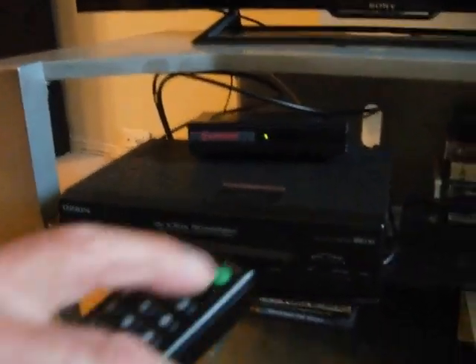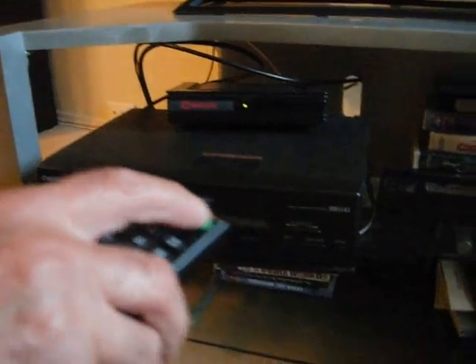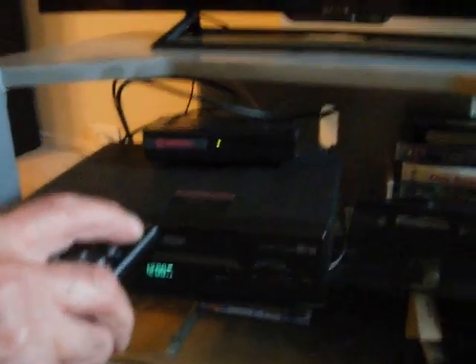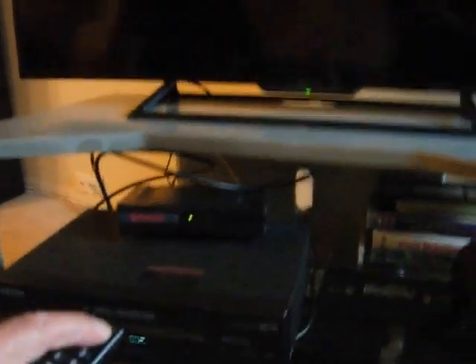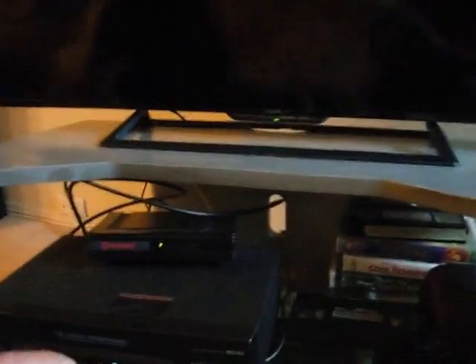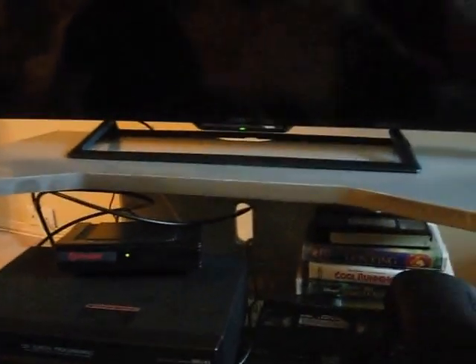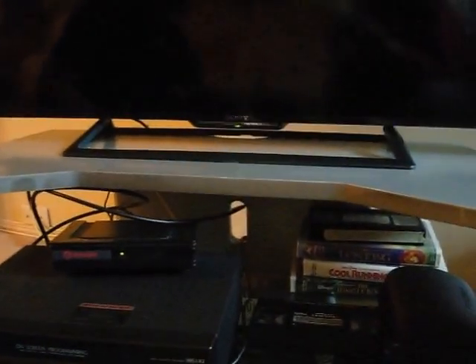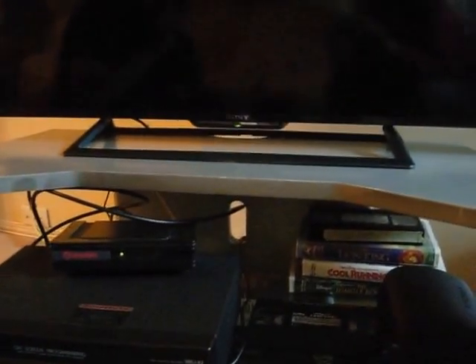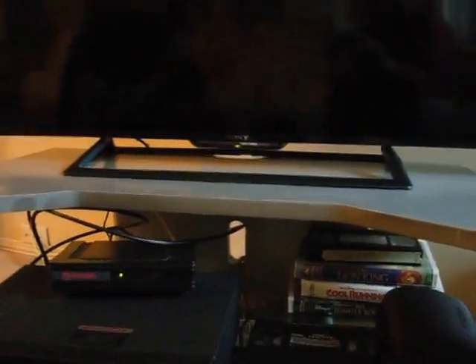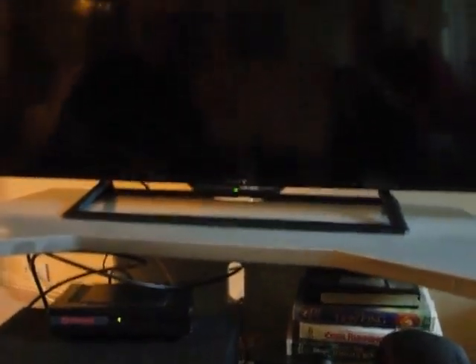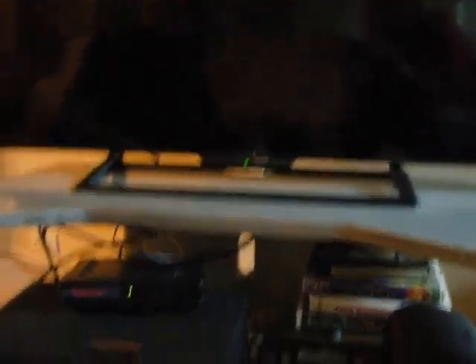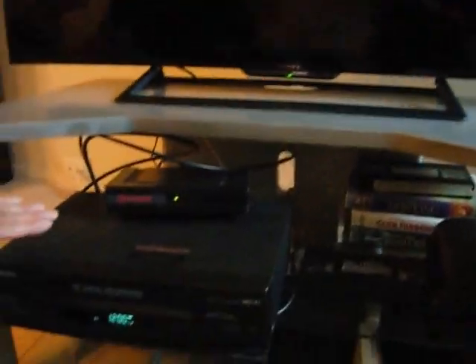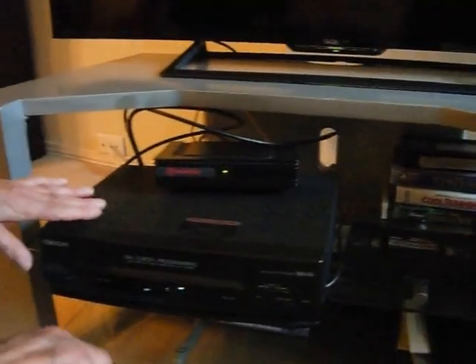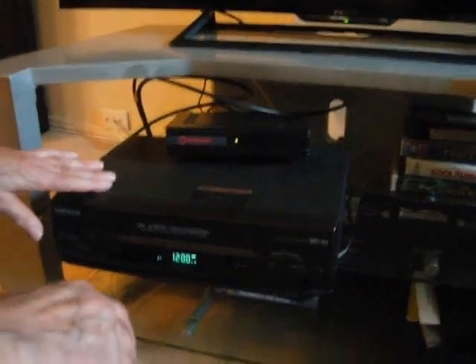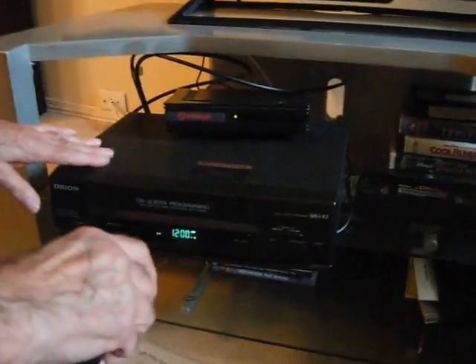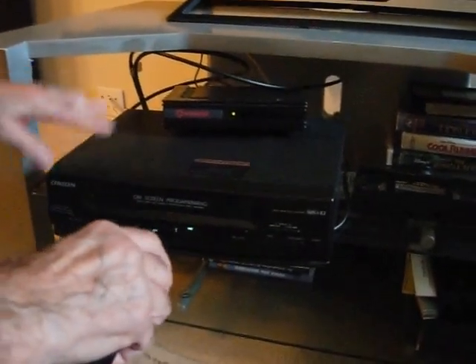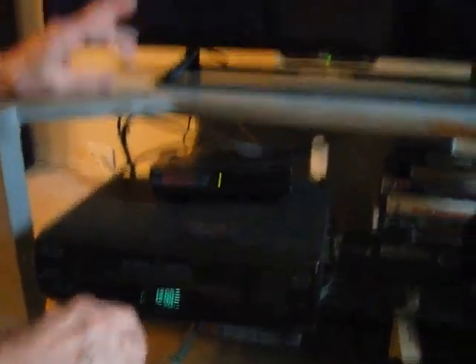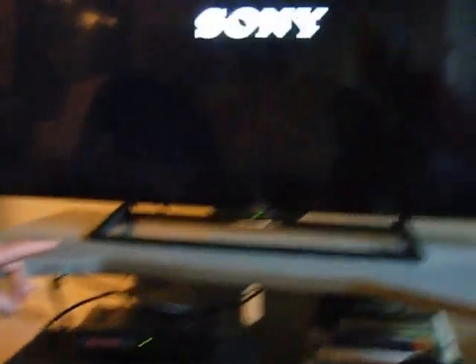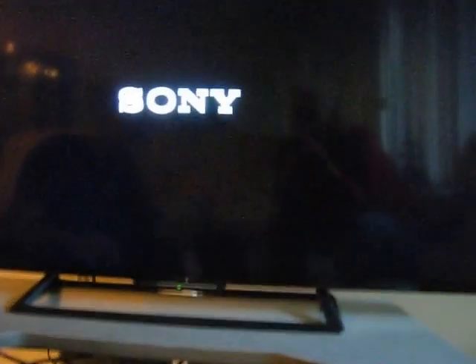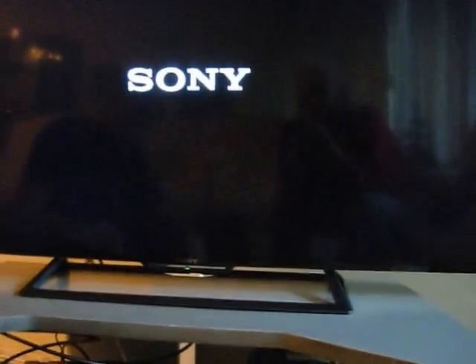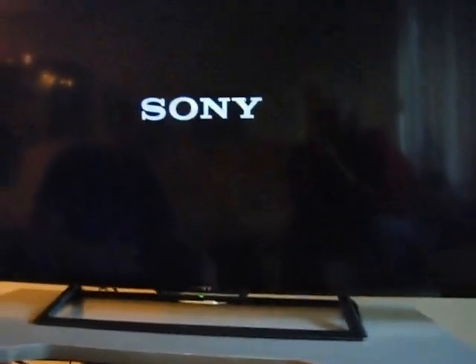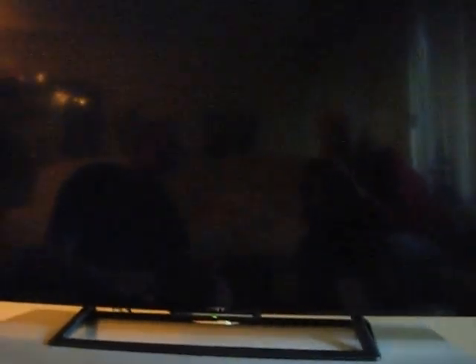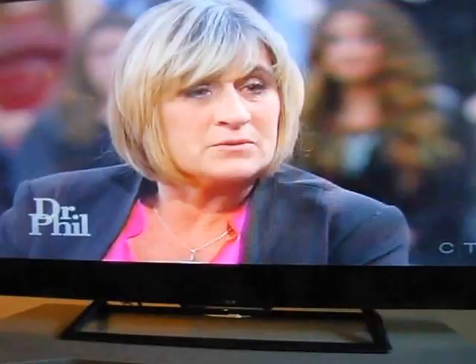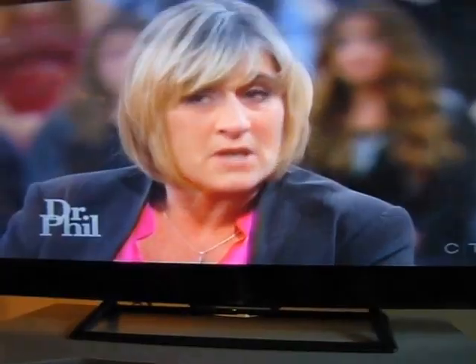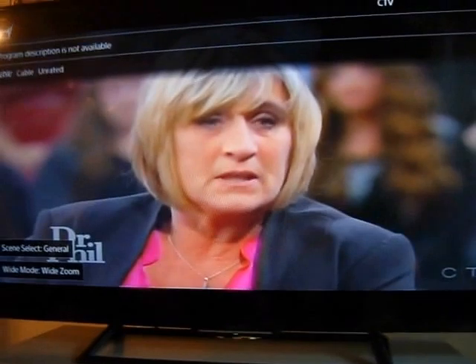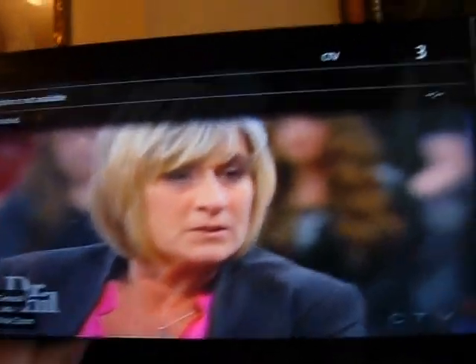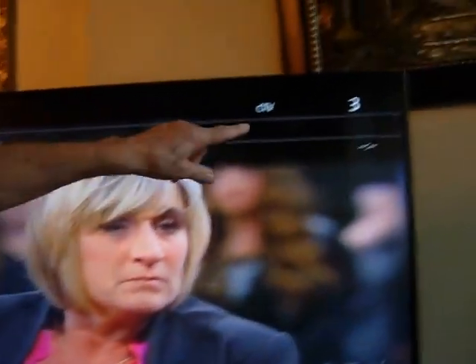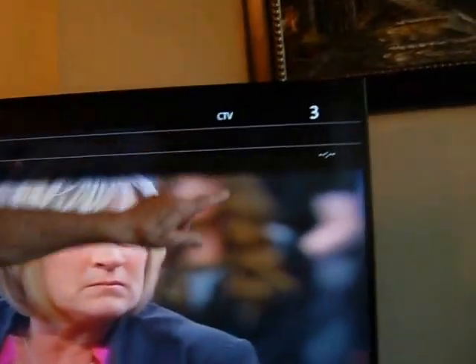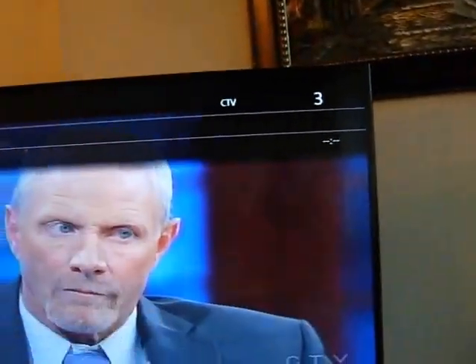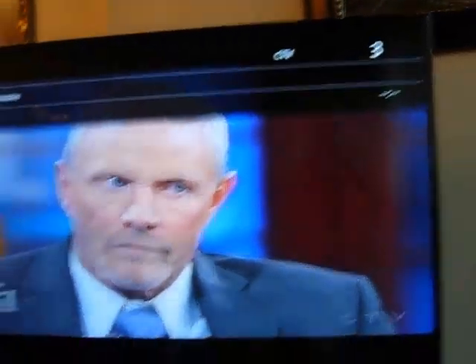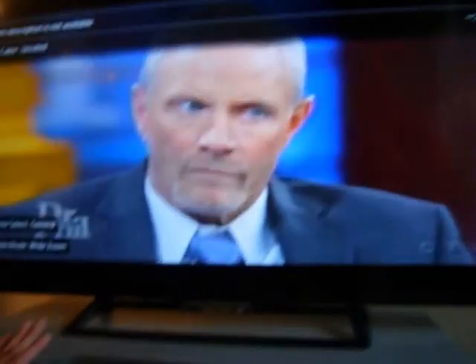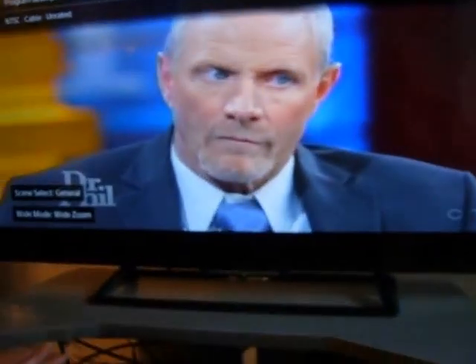You turn the television on. Make sure the video and the television are both on channel 3. You see channel 3. And that's it — that's all.